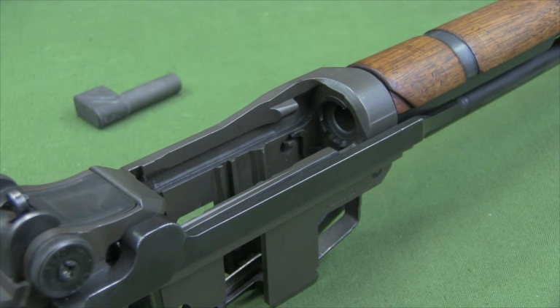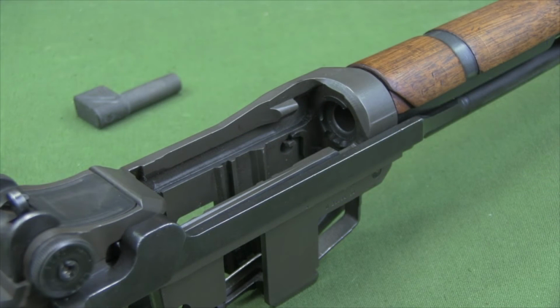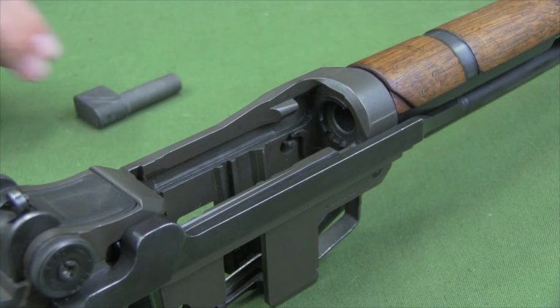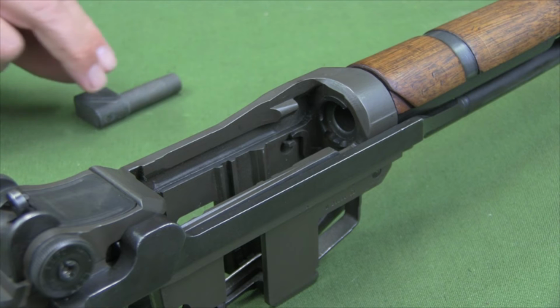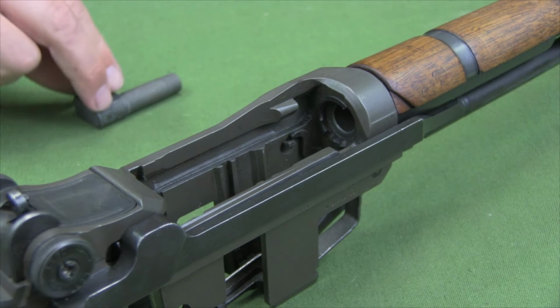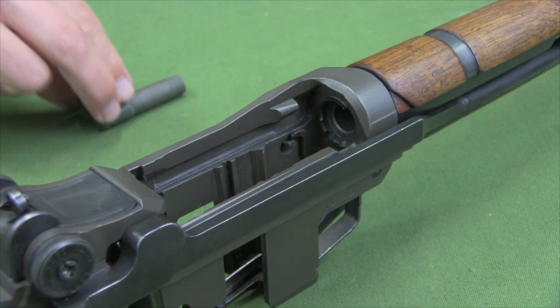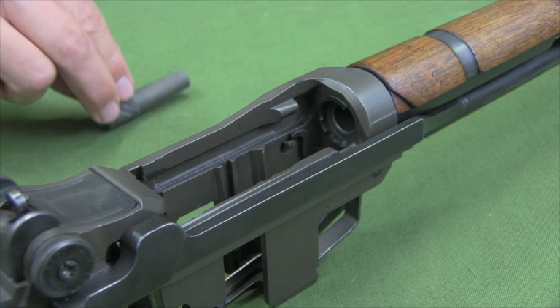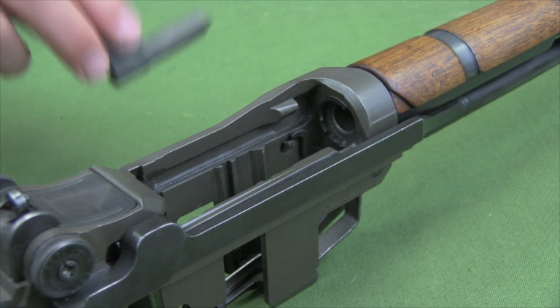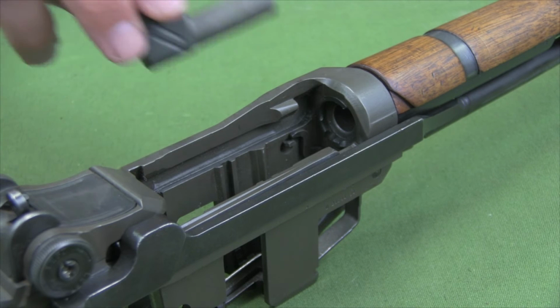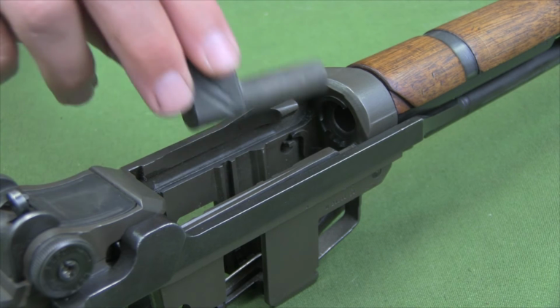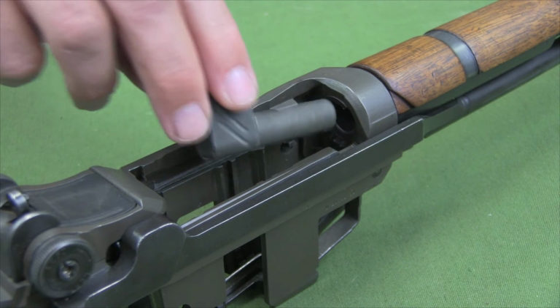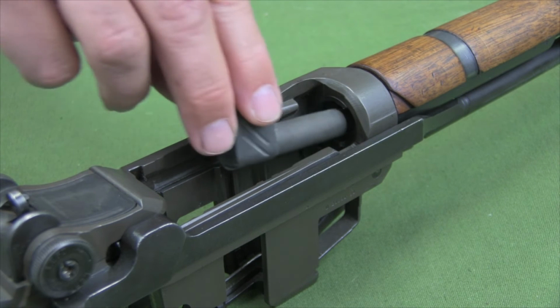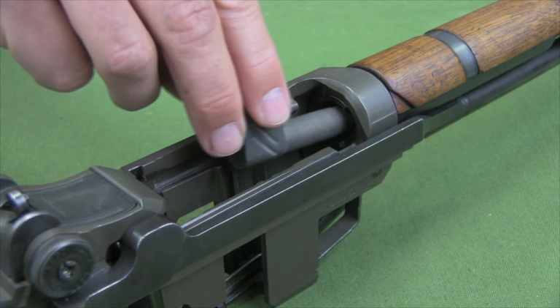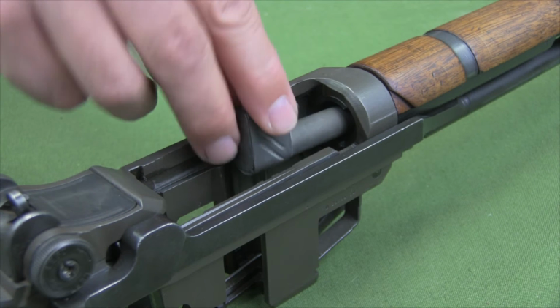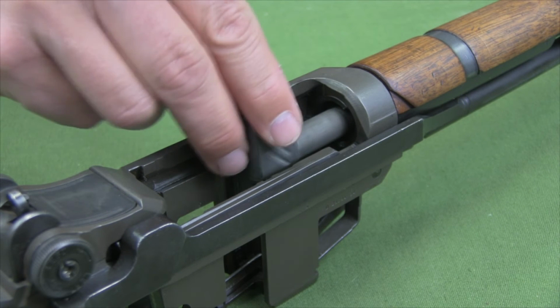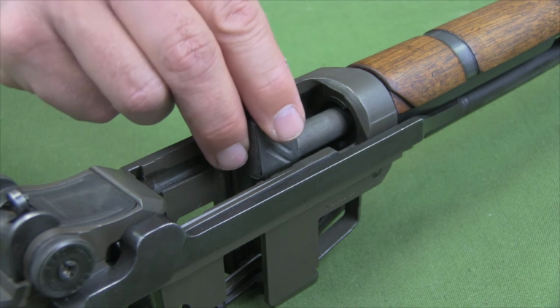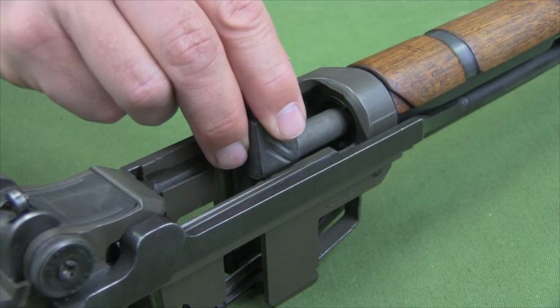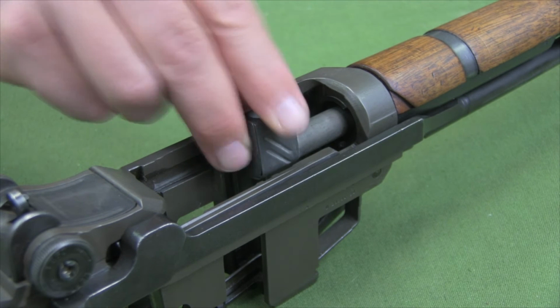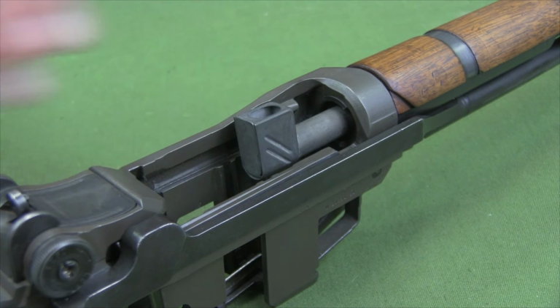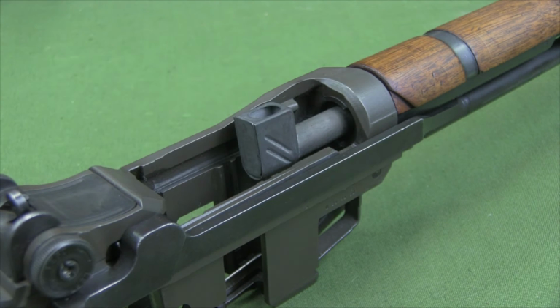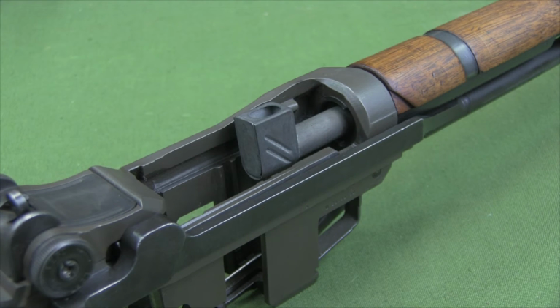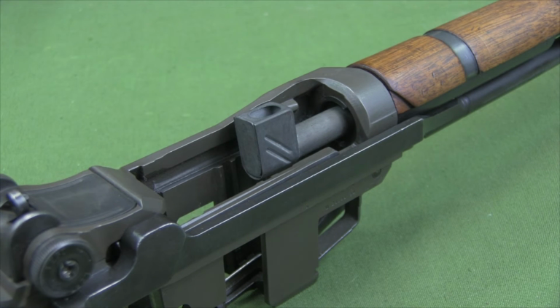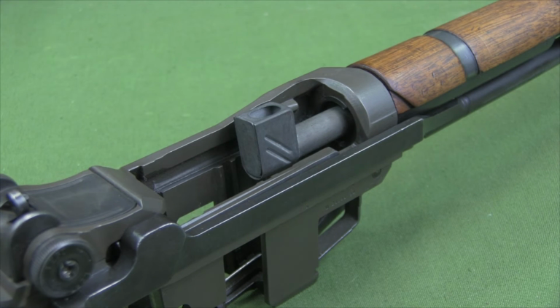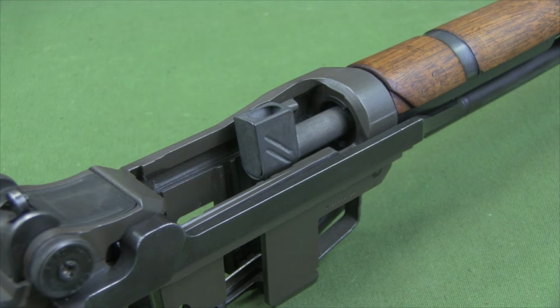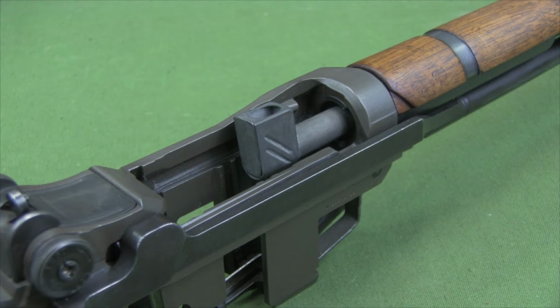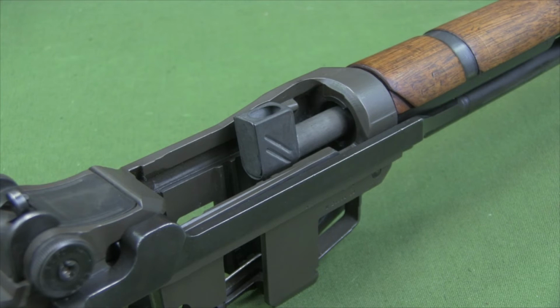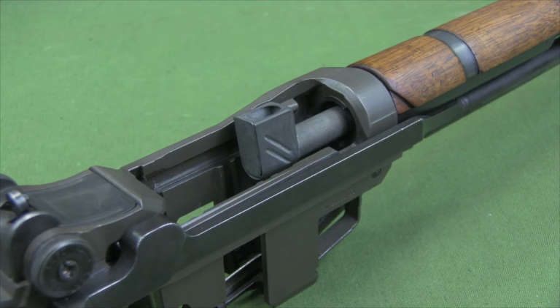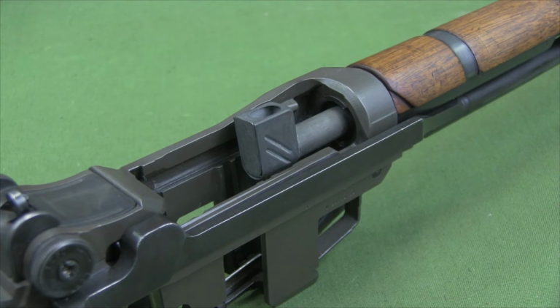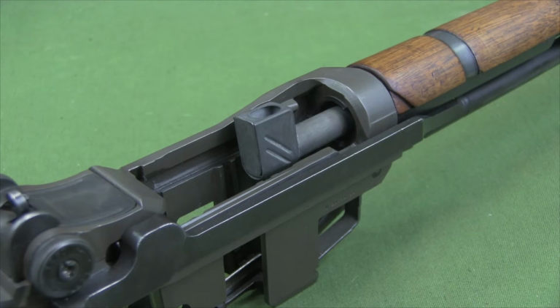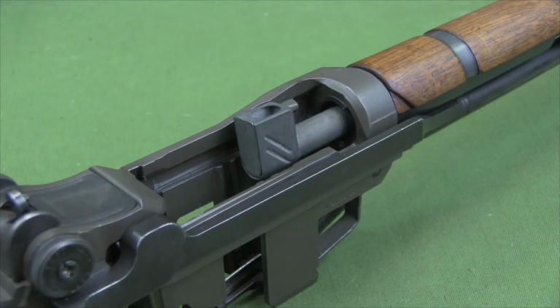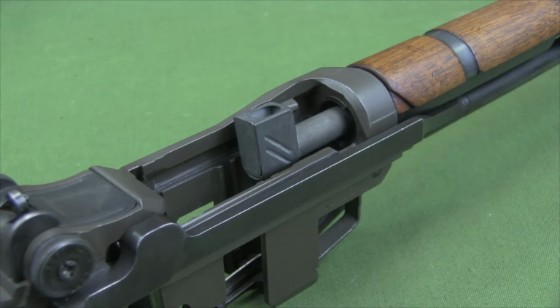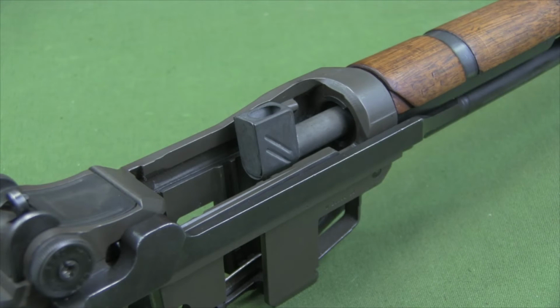With the rifle stripped down to the receiver group, the barrel reflector can be inserted into the chamber of the rifle. Do not use excessive force in doing this.